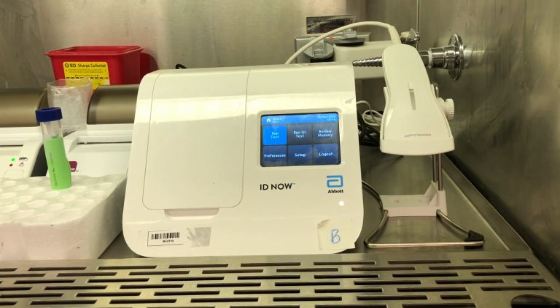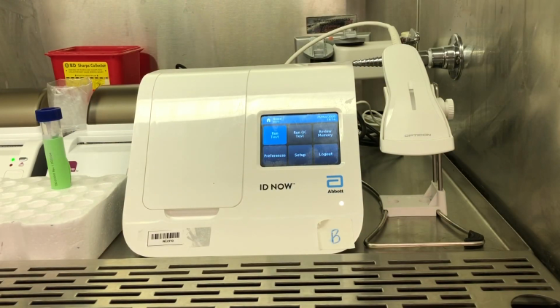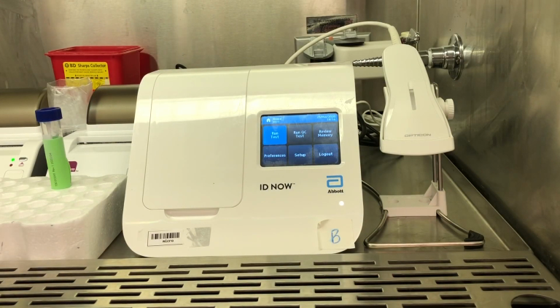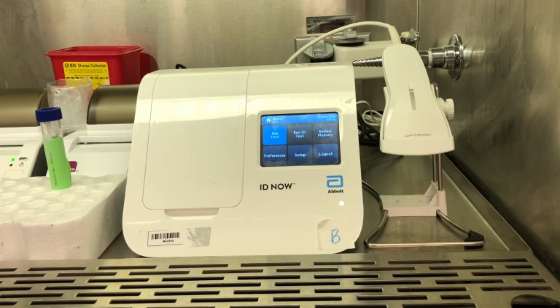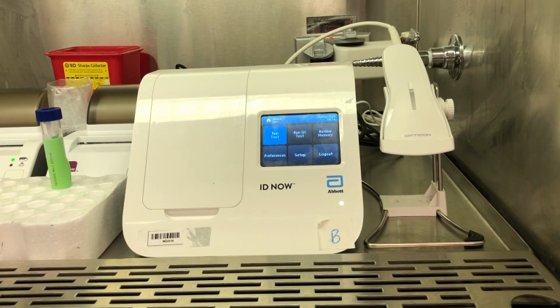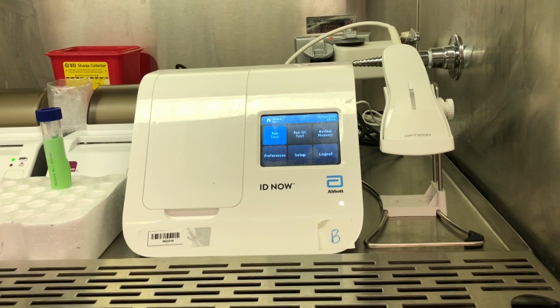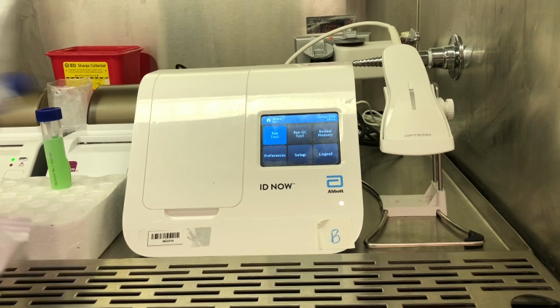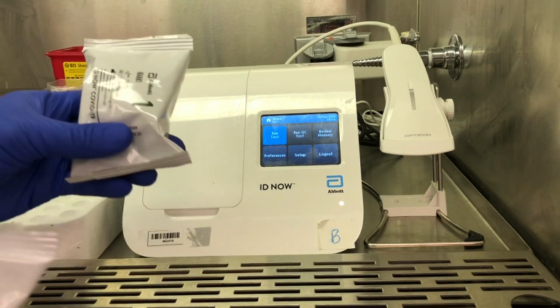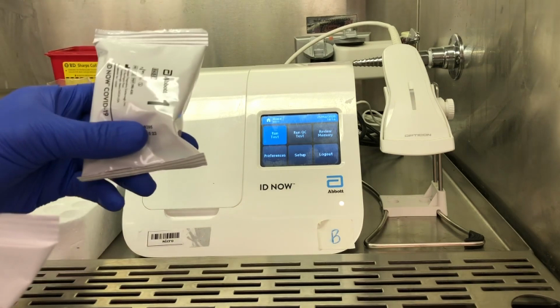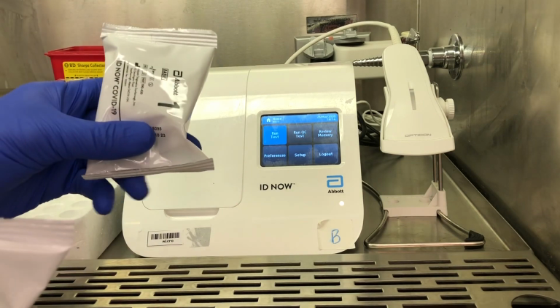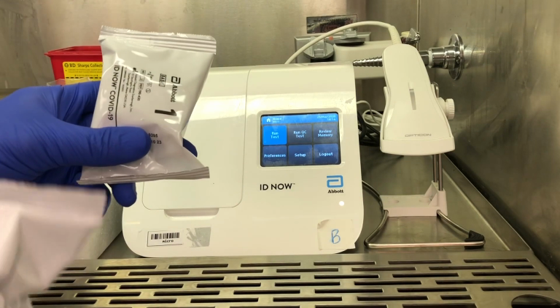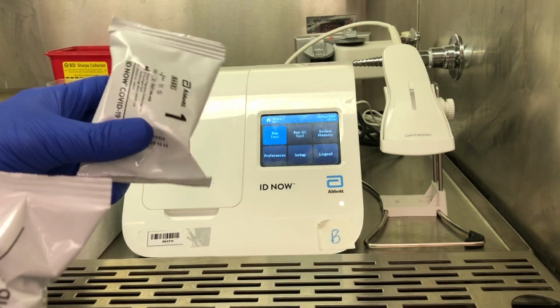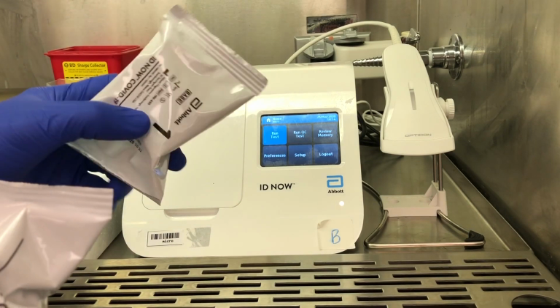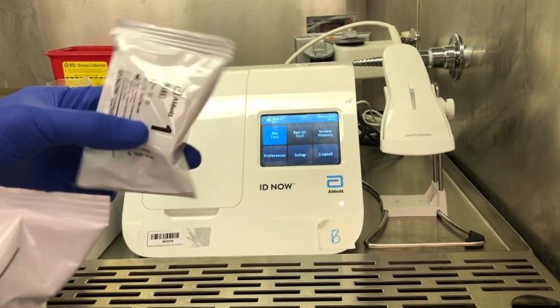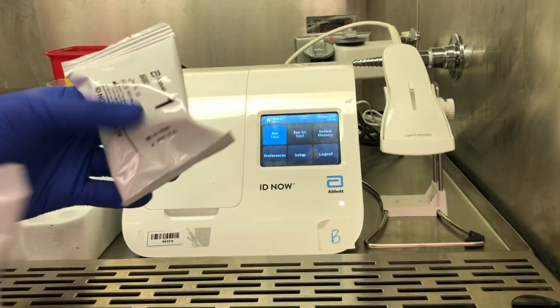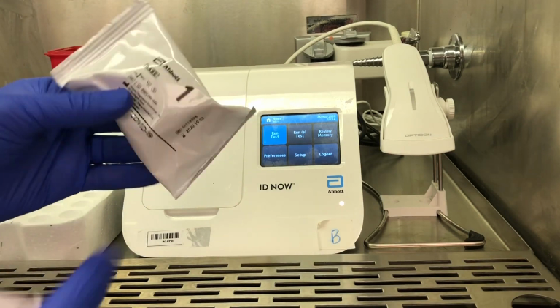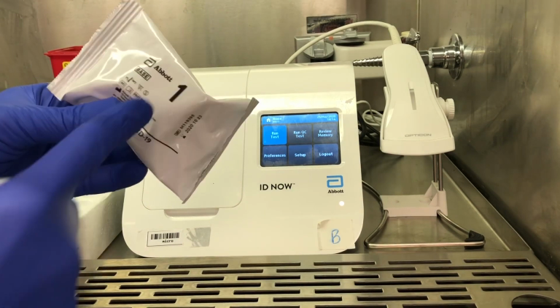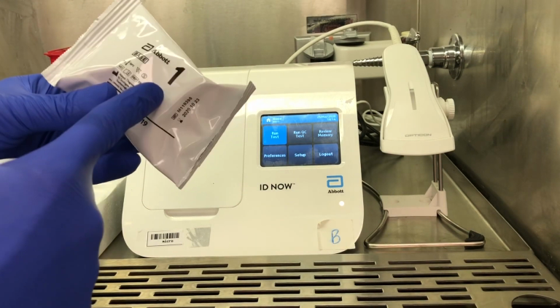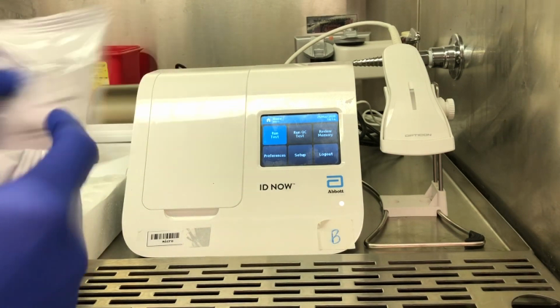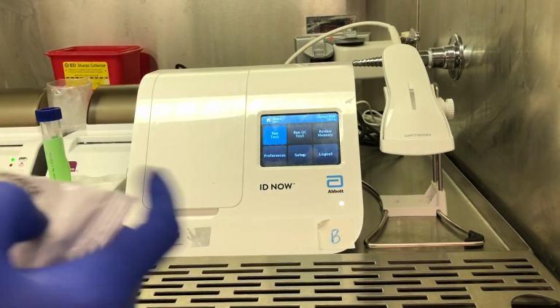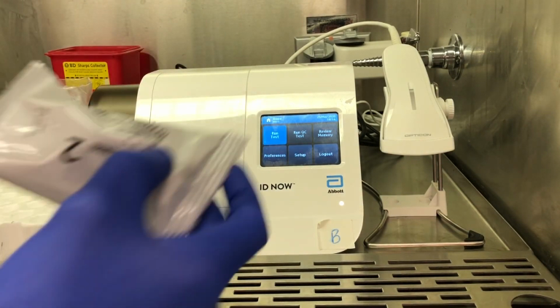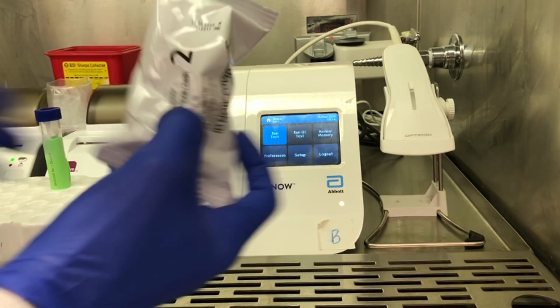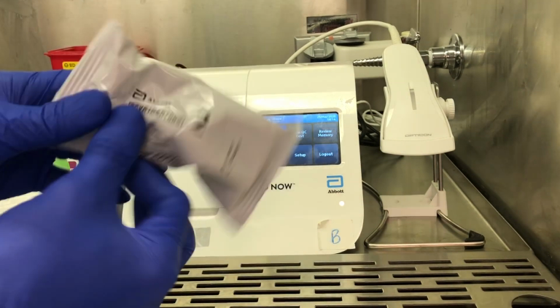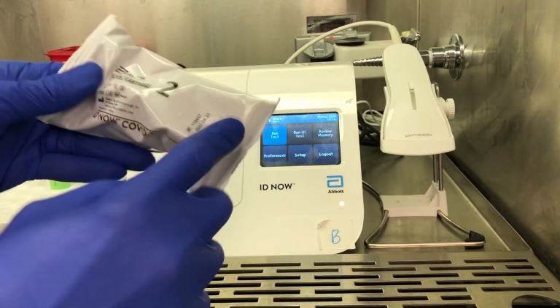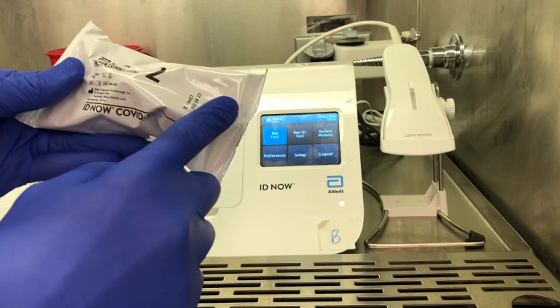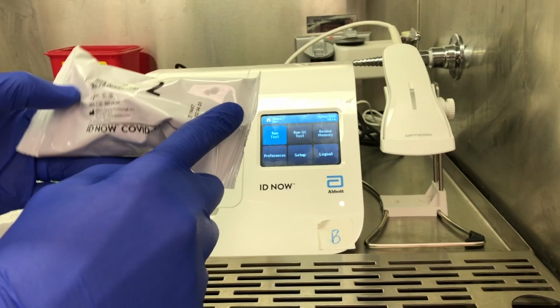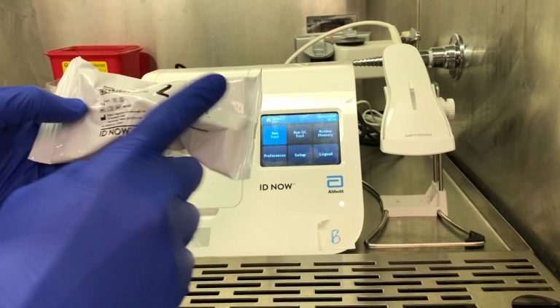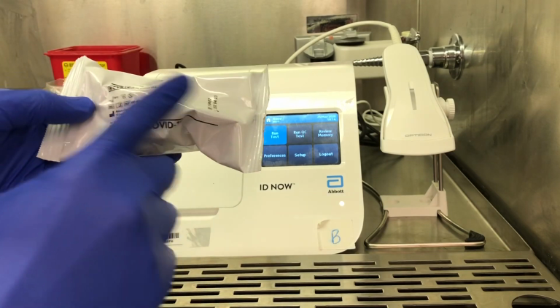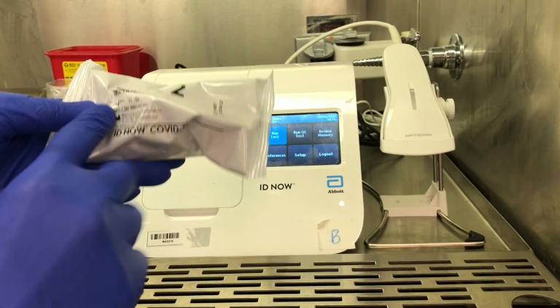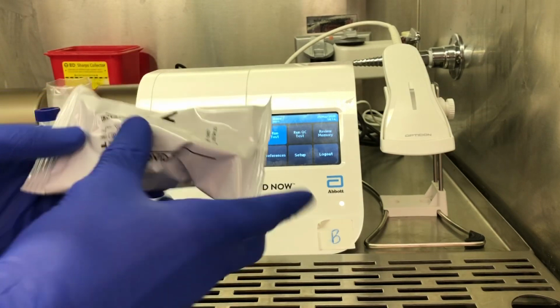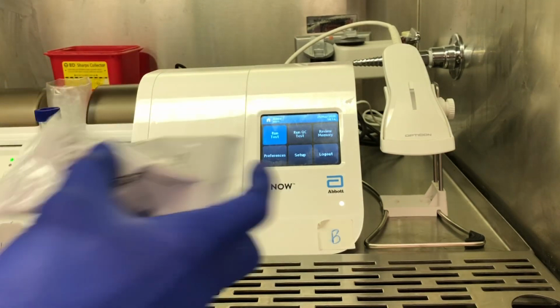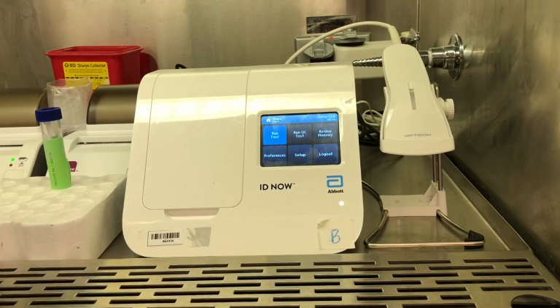In order to run the test, you're going to need package 1, which contains the test base, and package 2, which has the transfer cartridge and sample receiver.